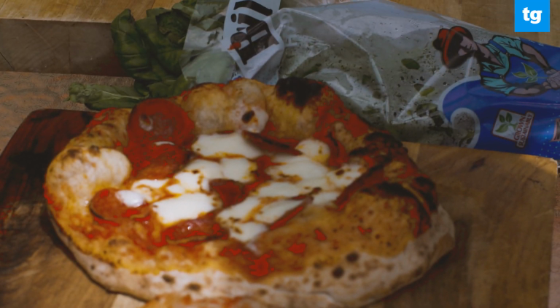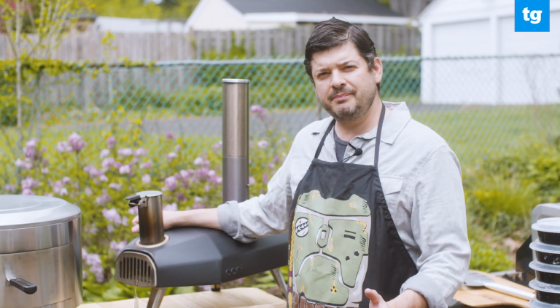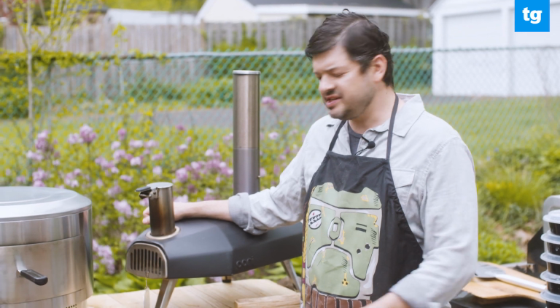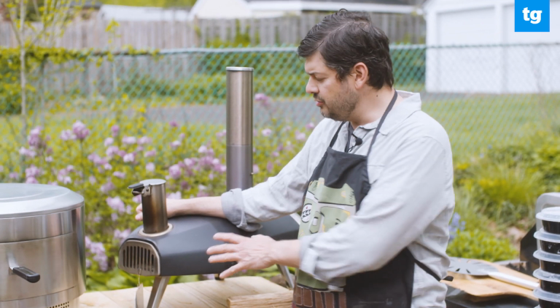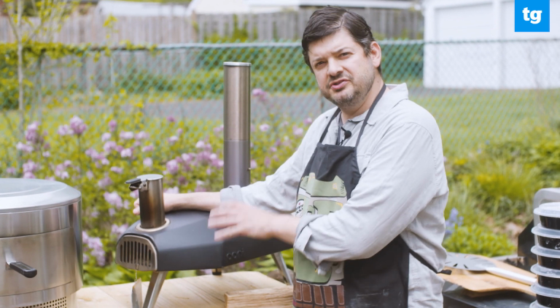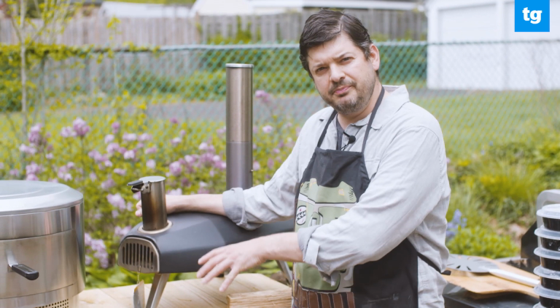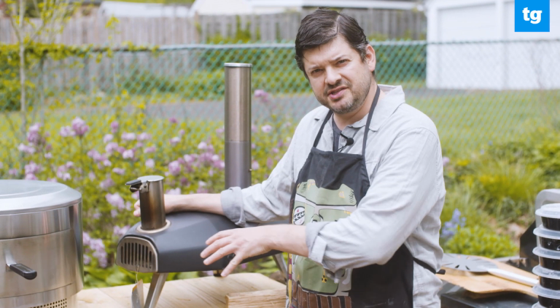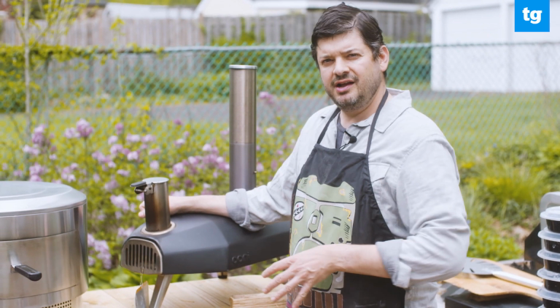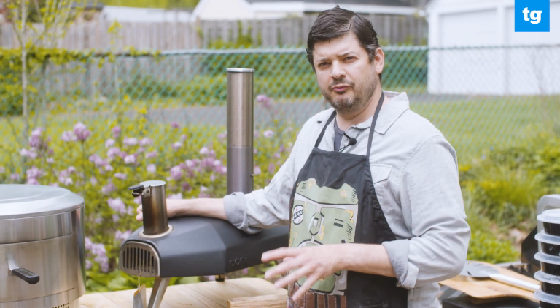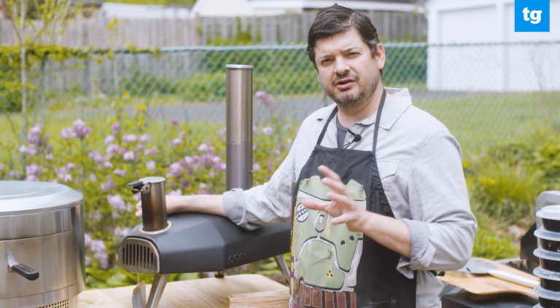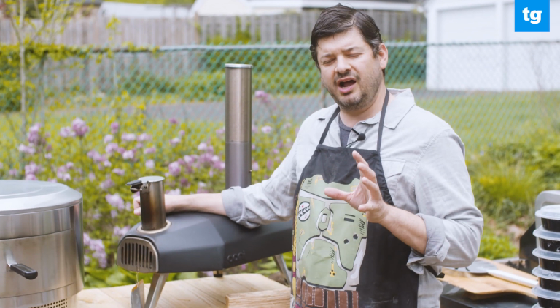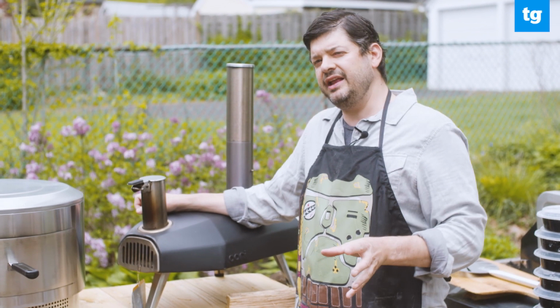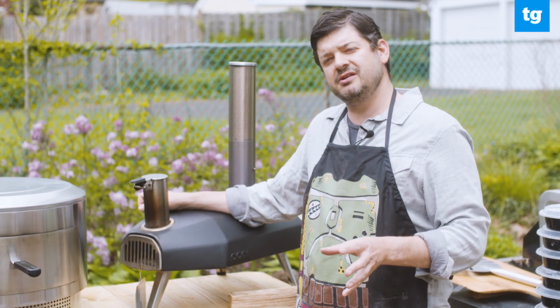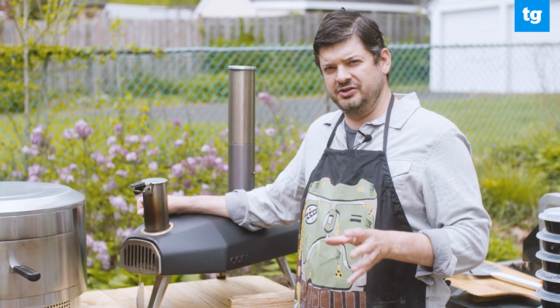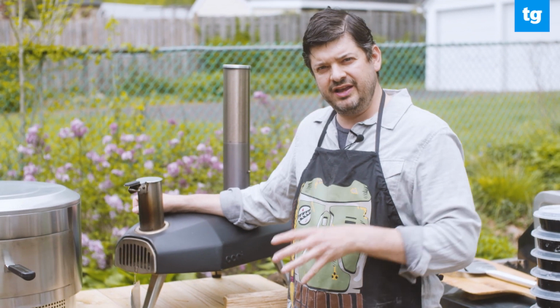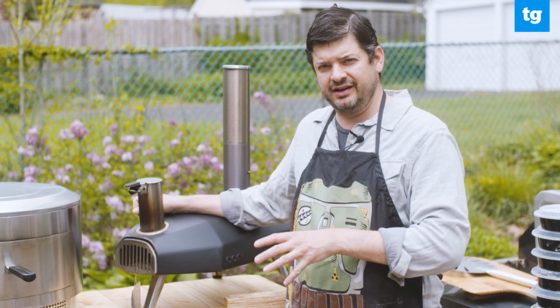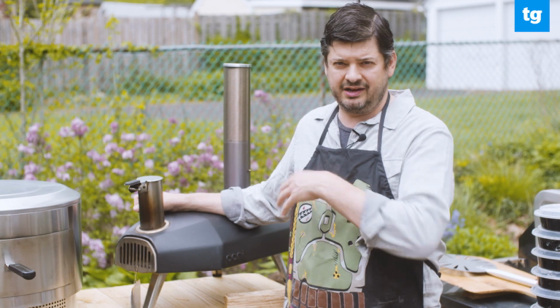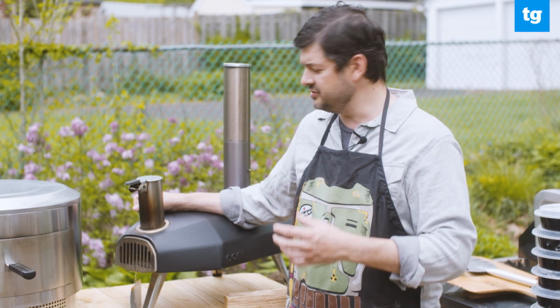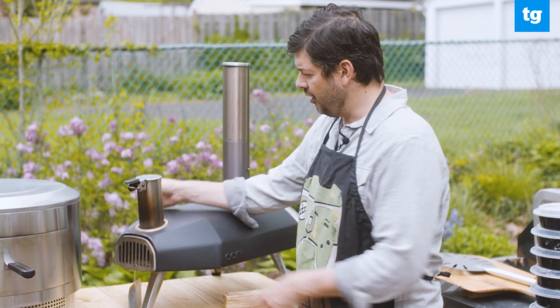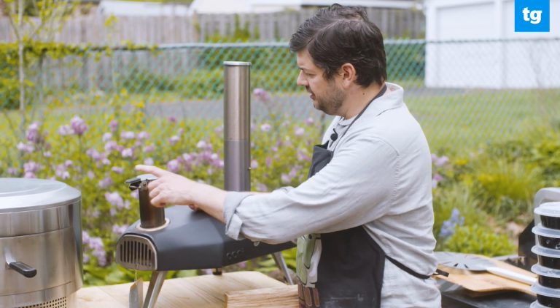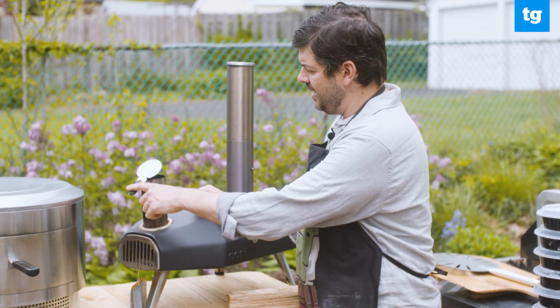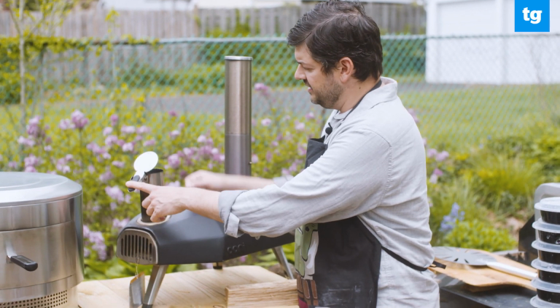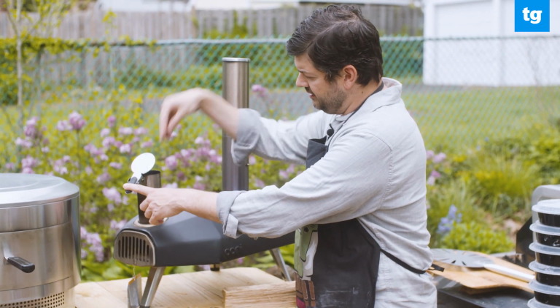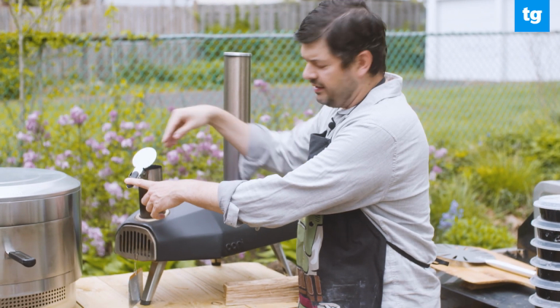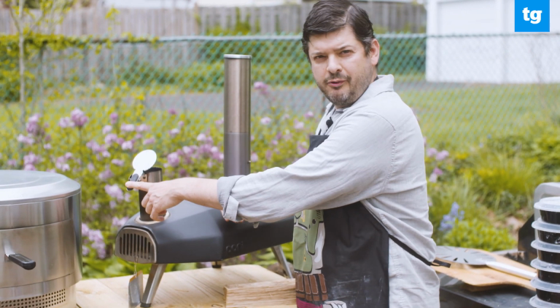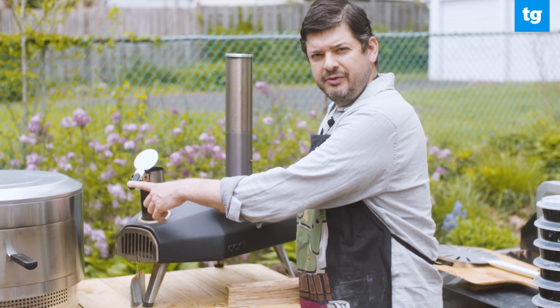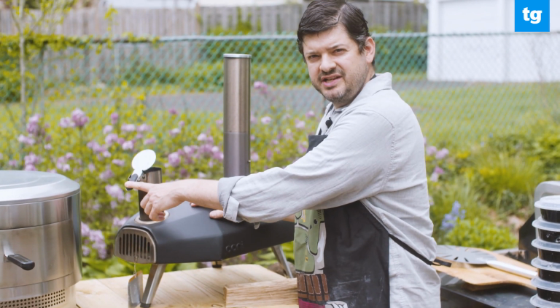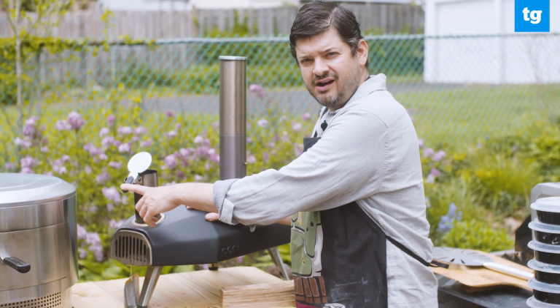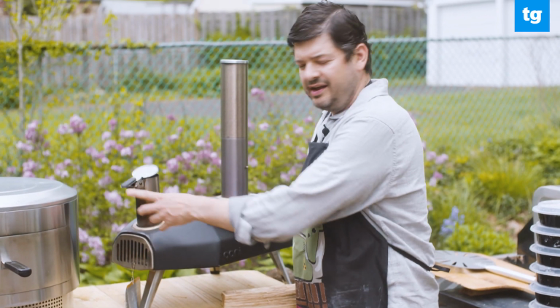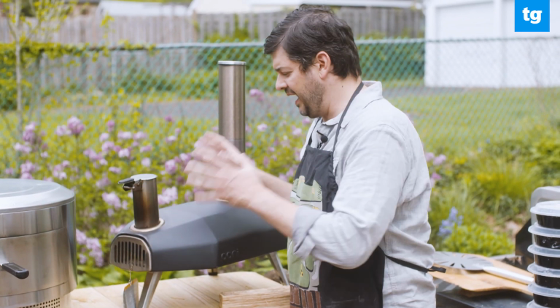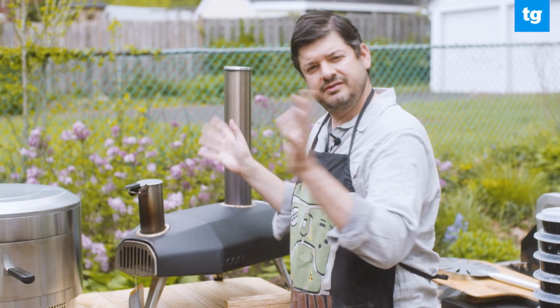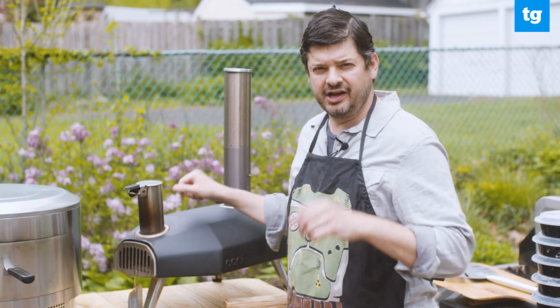By comparison, the Ooni uses wood pellets, which are a lot easier to feed in and use. All you have to do is pop it open and pour the wood pellets in, and you're done.